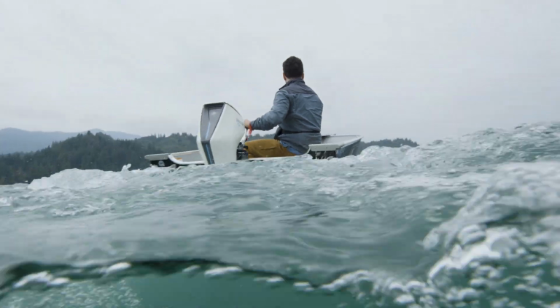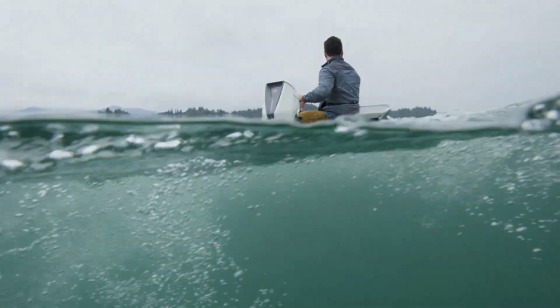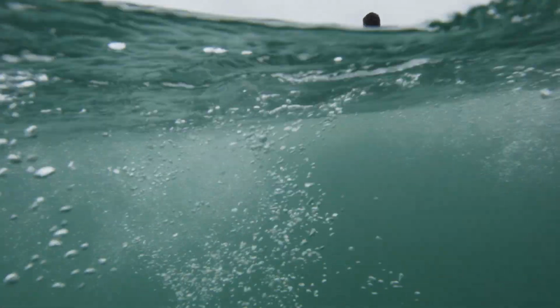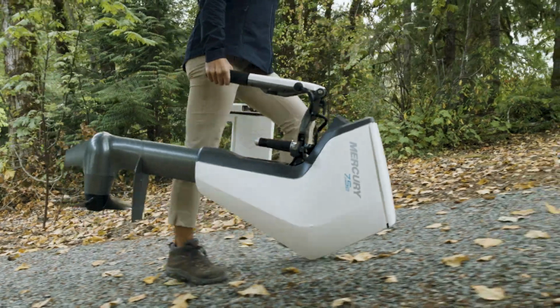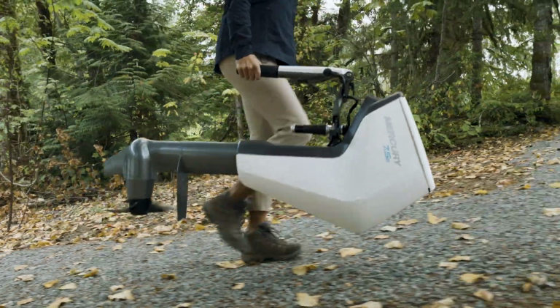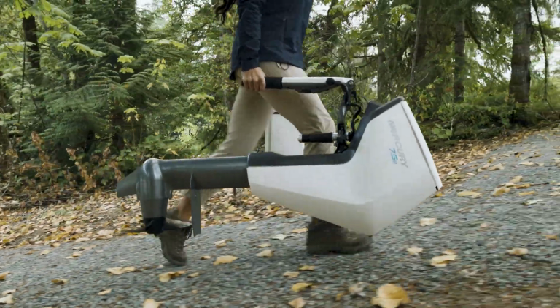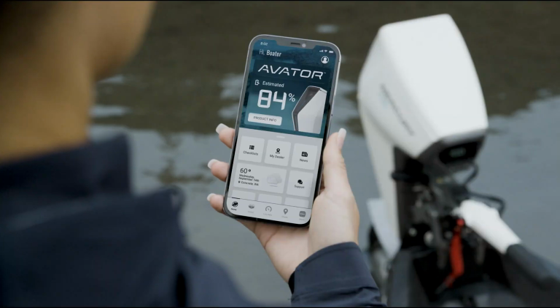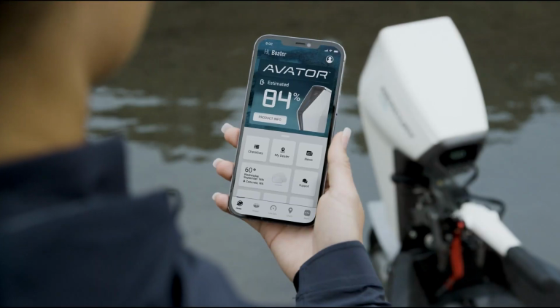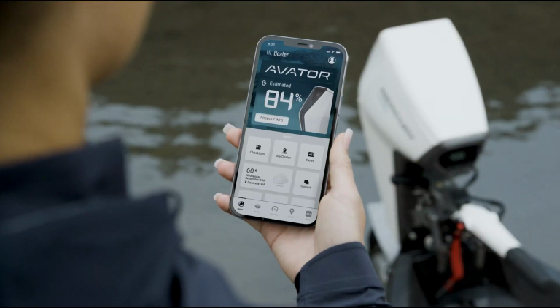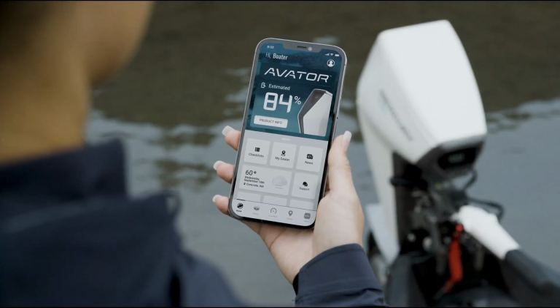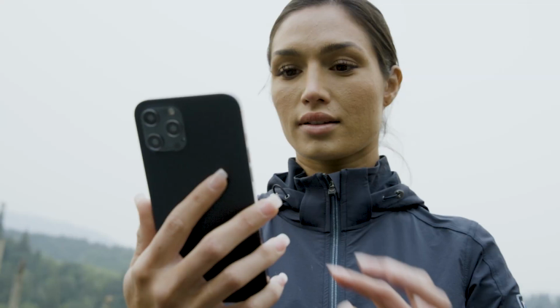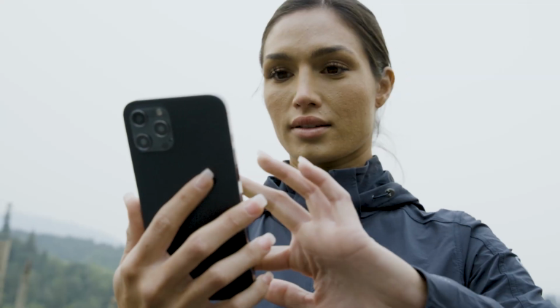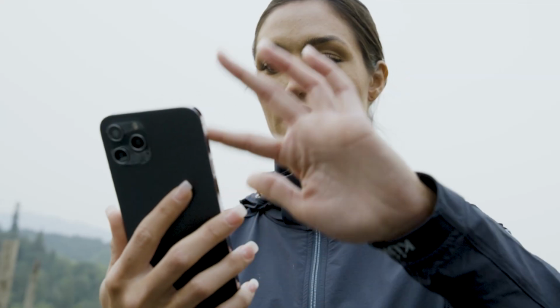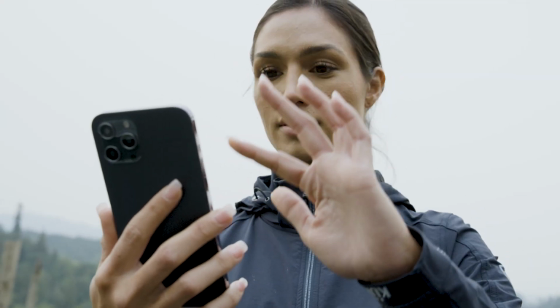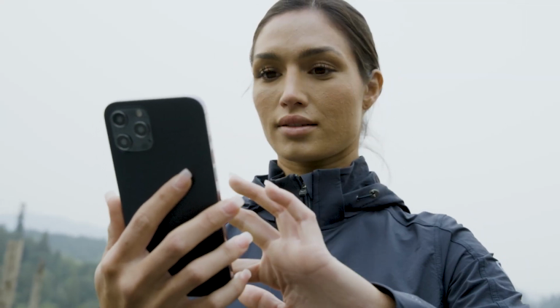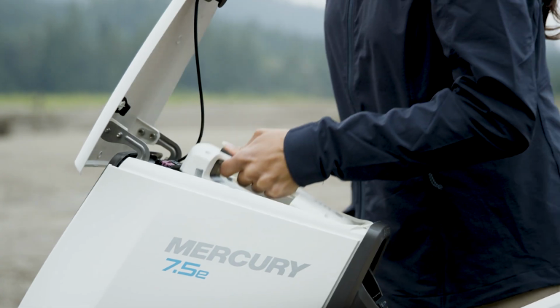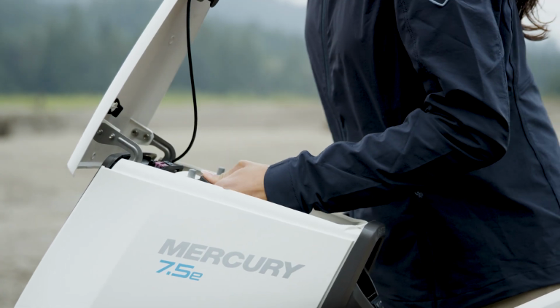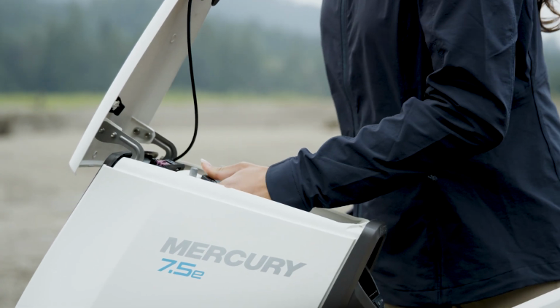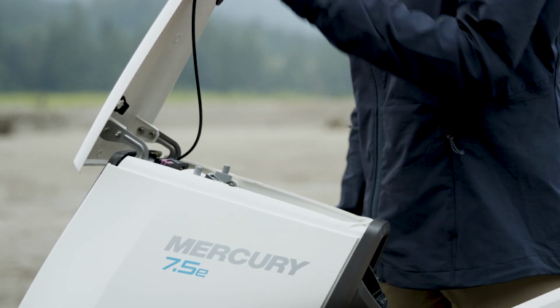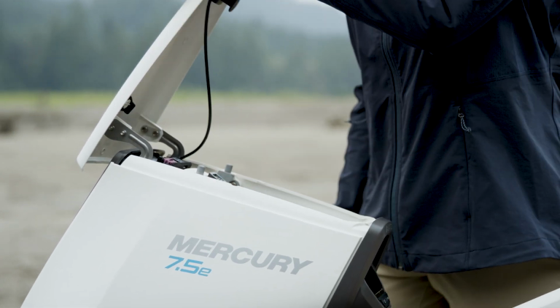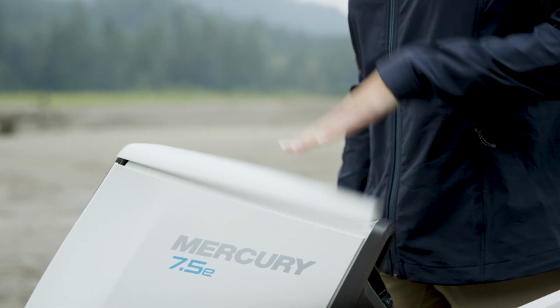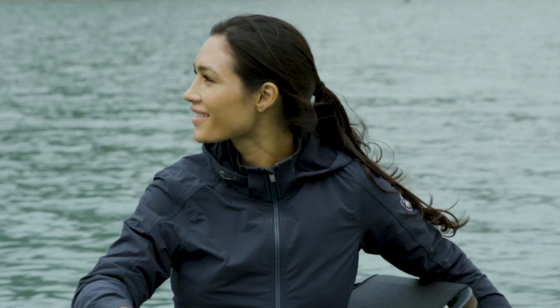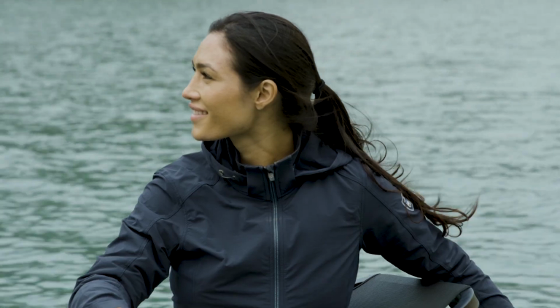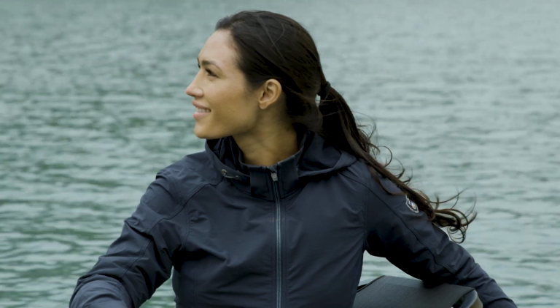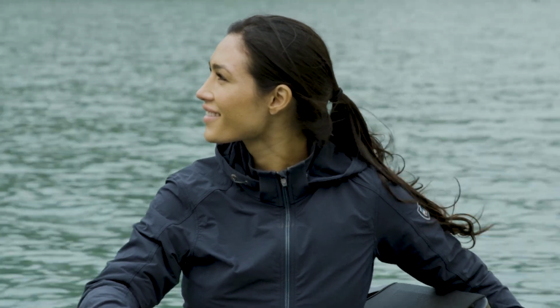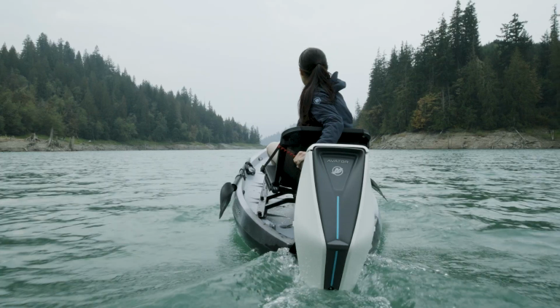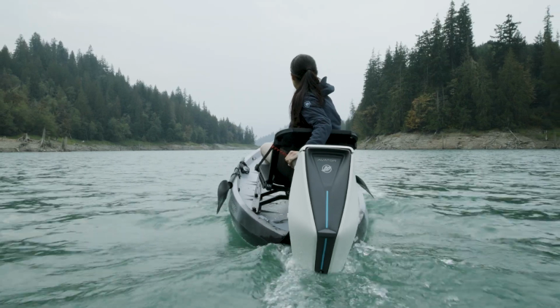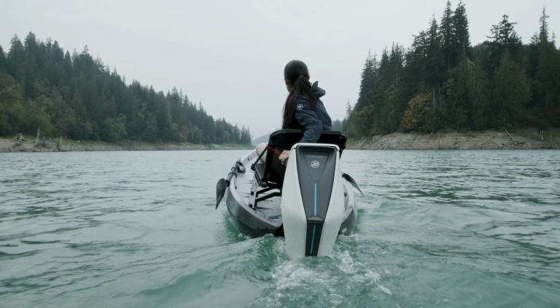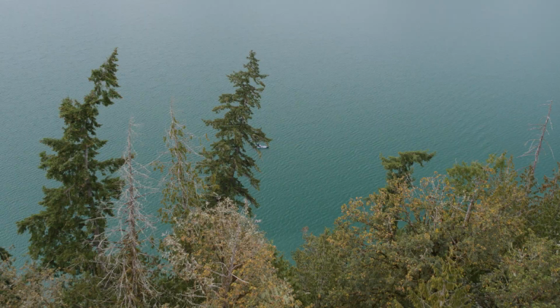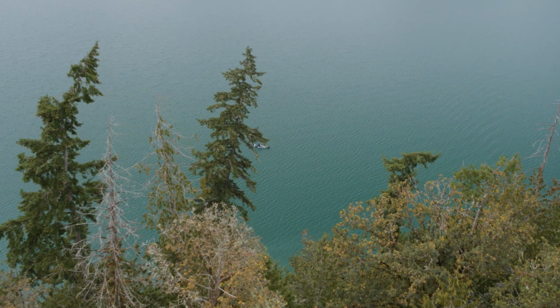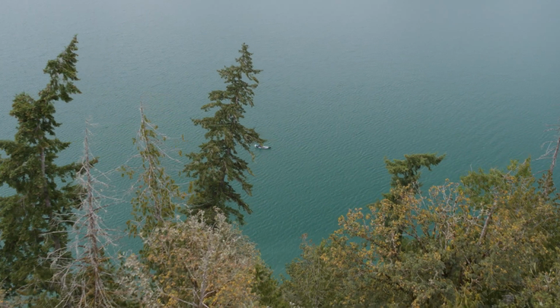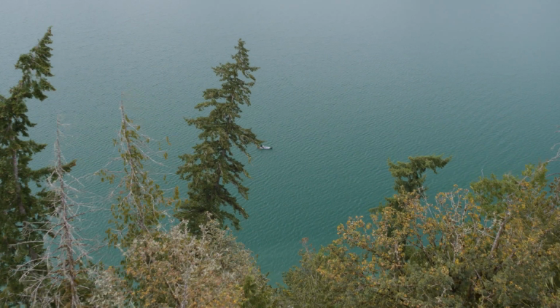The Avator outboard's portable design and intuitive controls make getting on the water easy, while quick-connect batteries let you bring along the power you need so you can be ready no matter where adventure takes you.